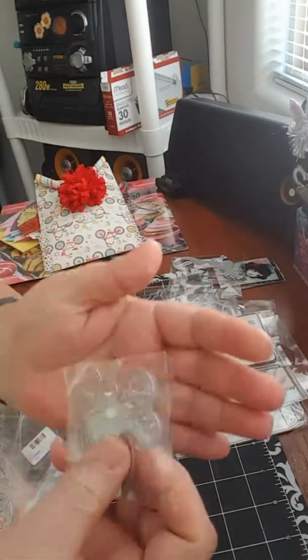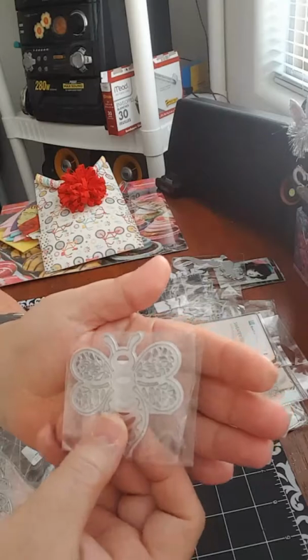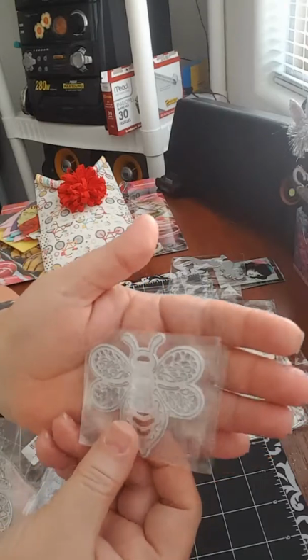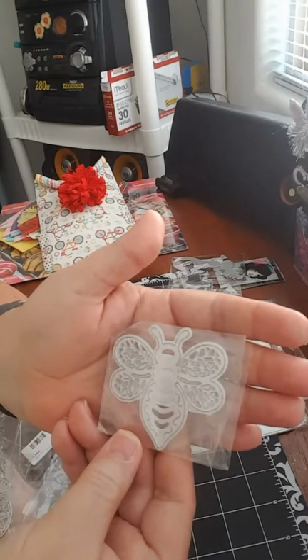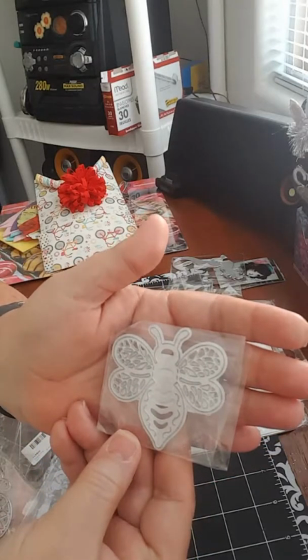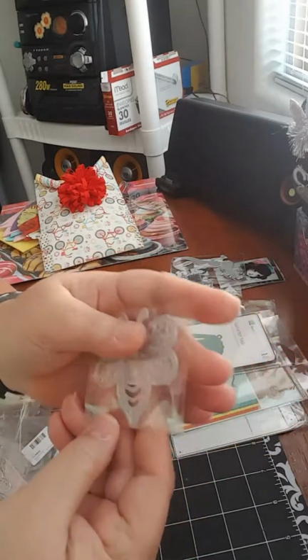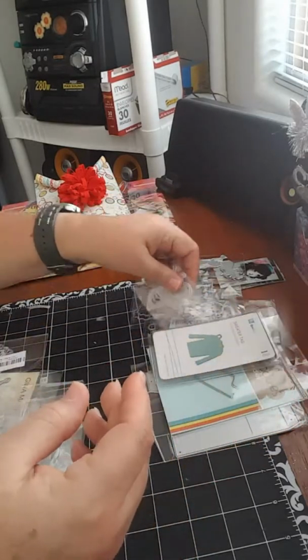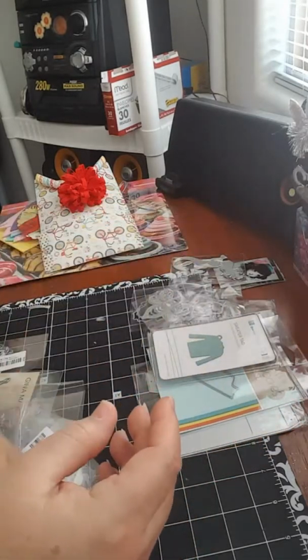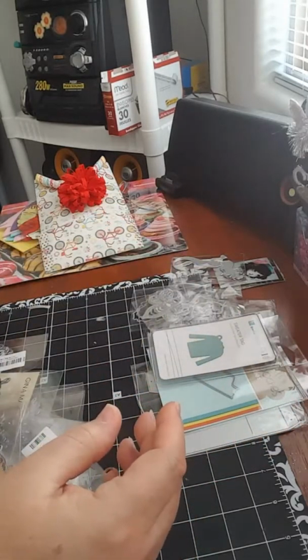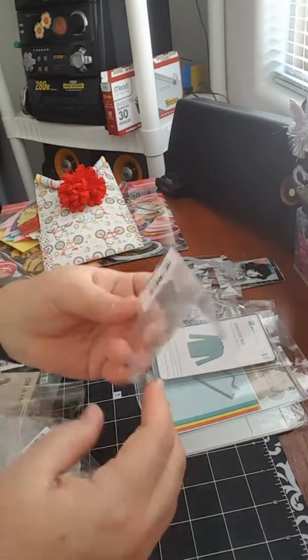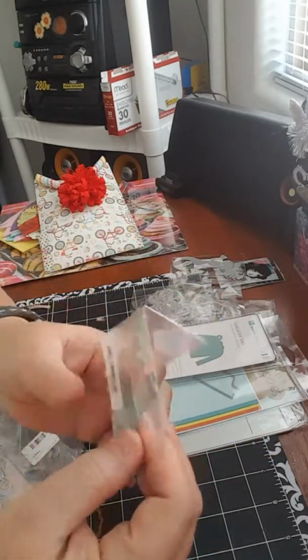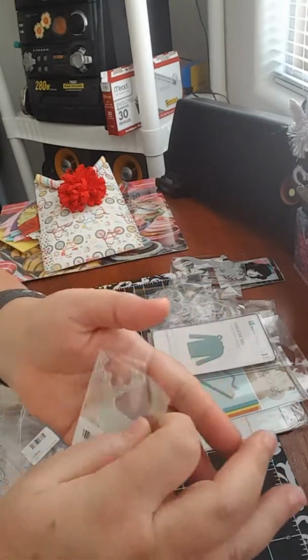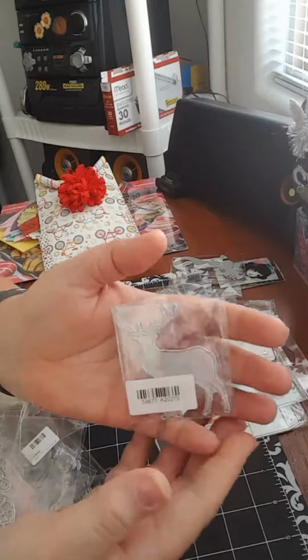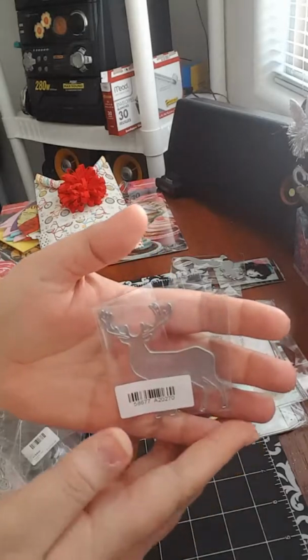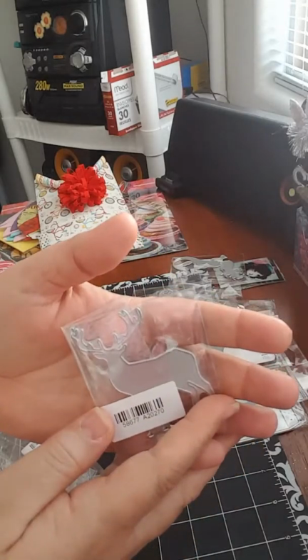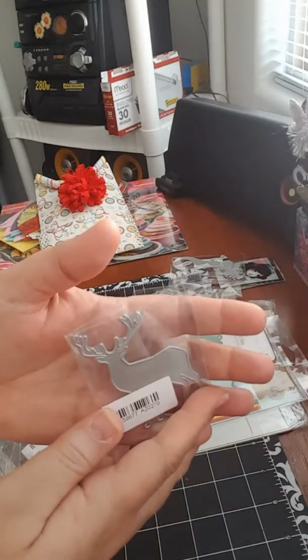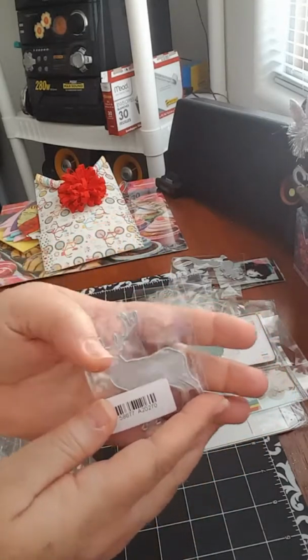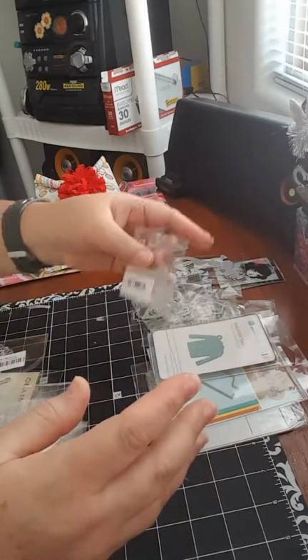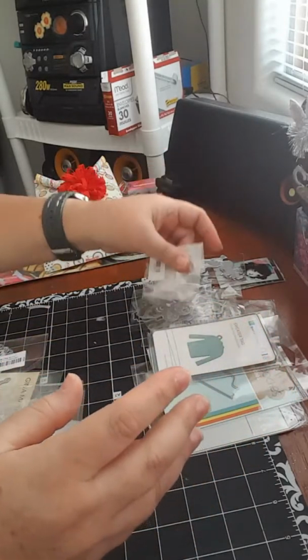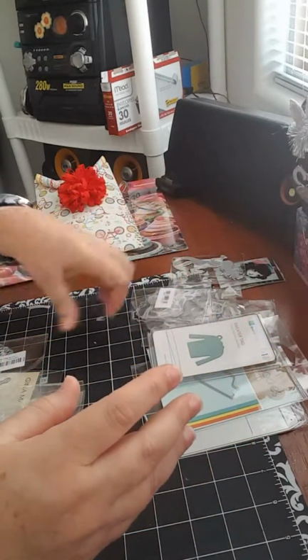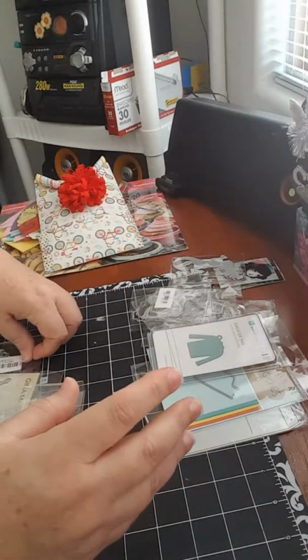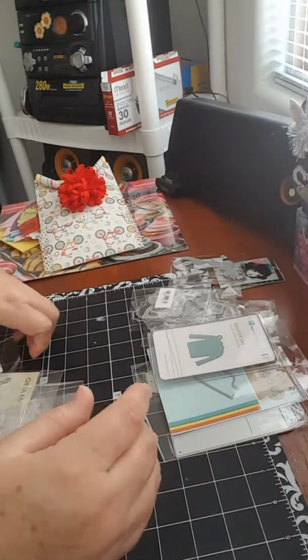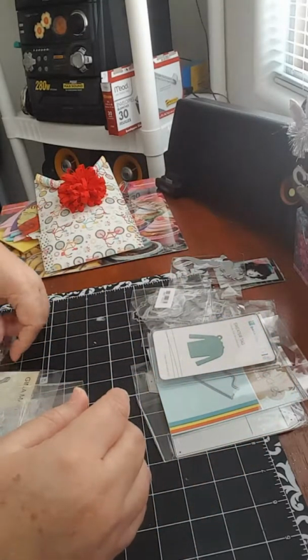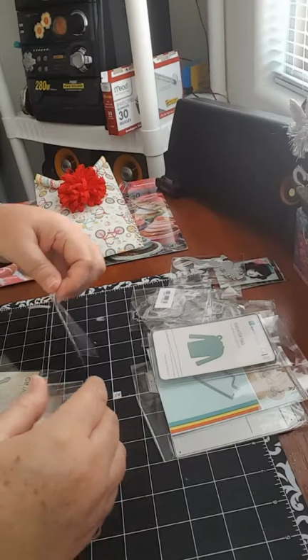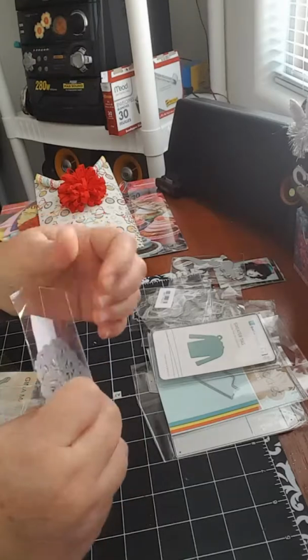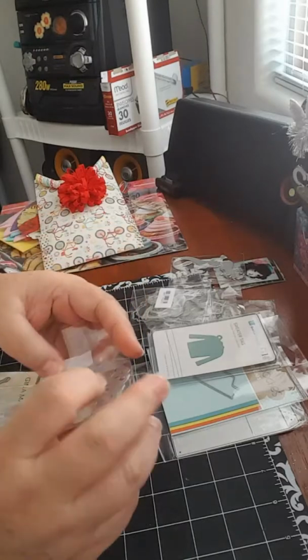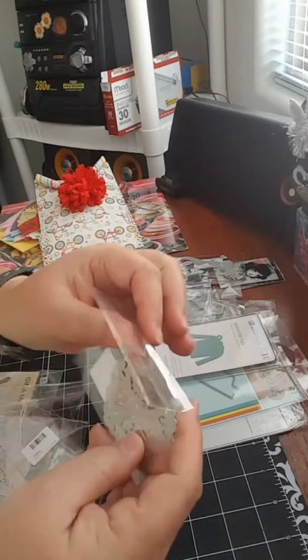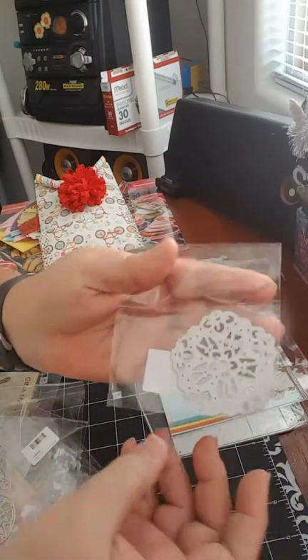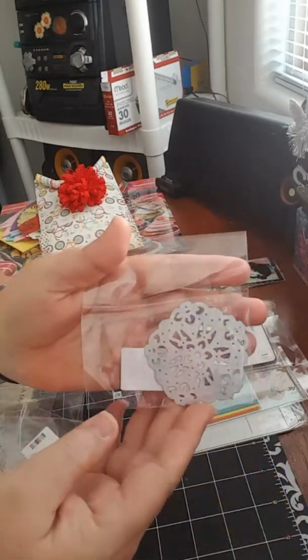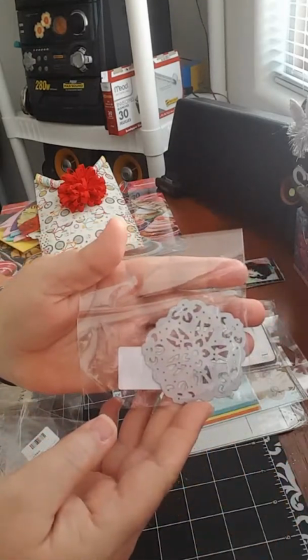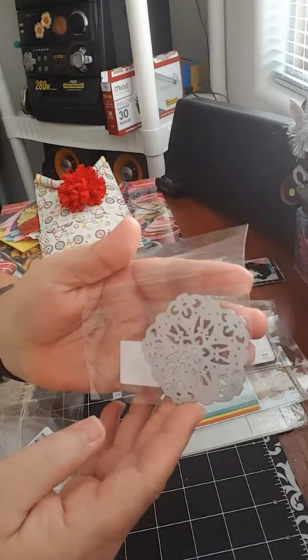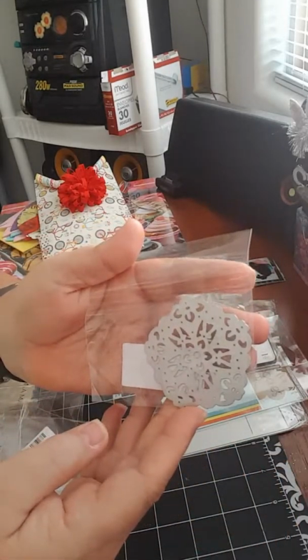She sent me a bee, an adult reindeer — I say adult because she also sent me the little one. I'll be showing you that in a moment. This one is kind of an ornament, it's so pretty.